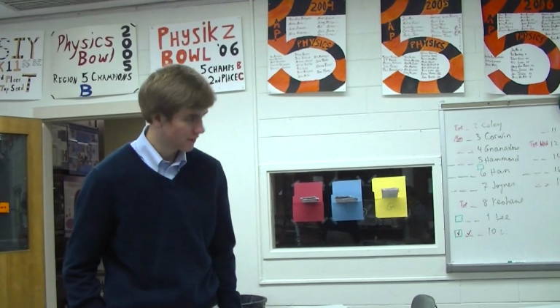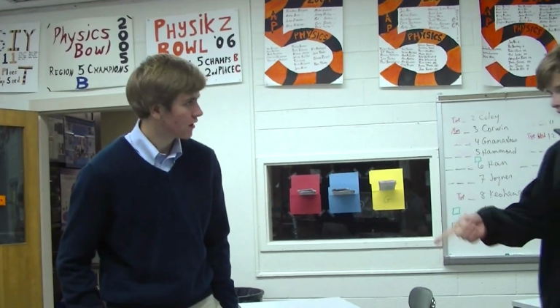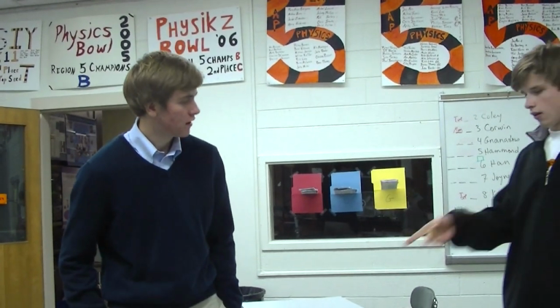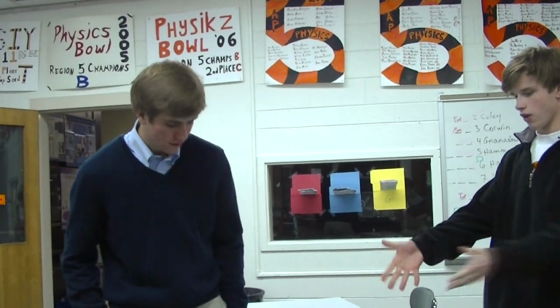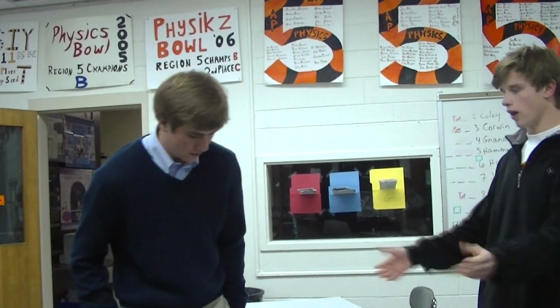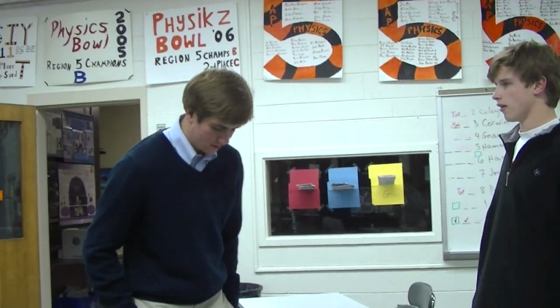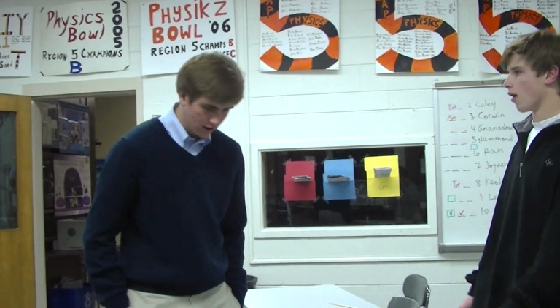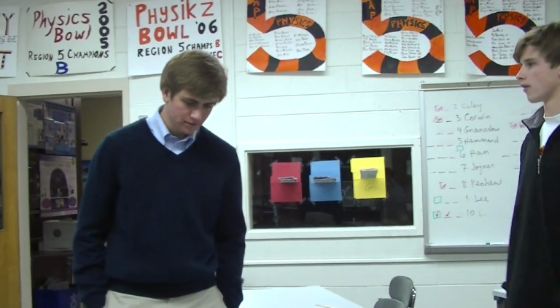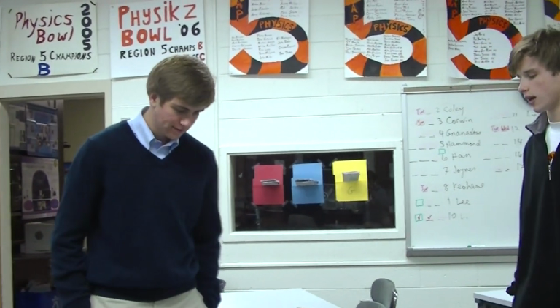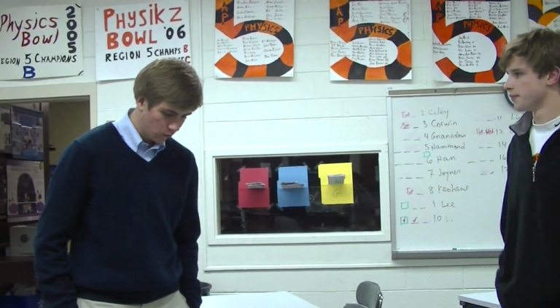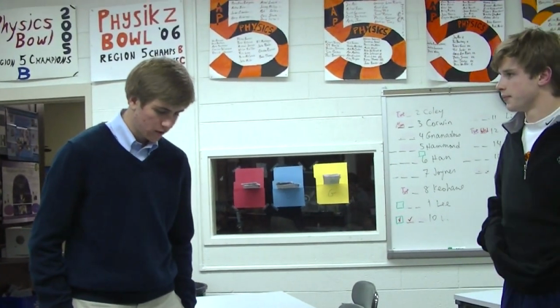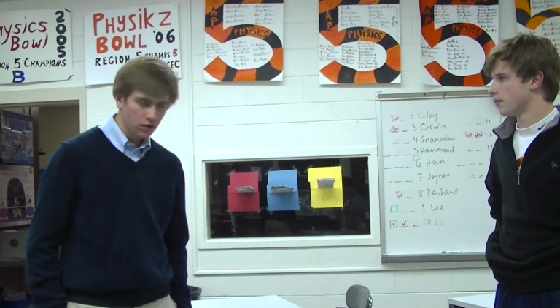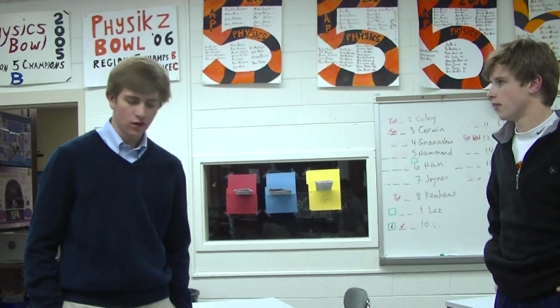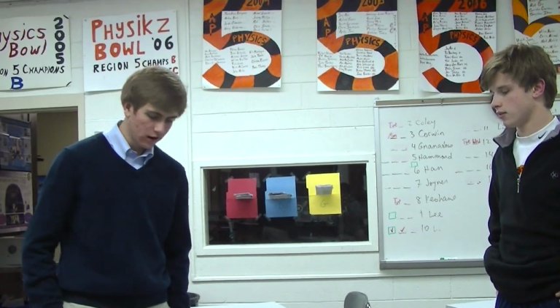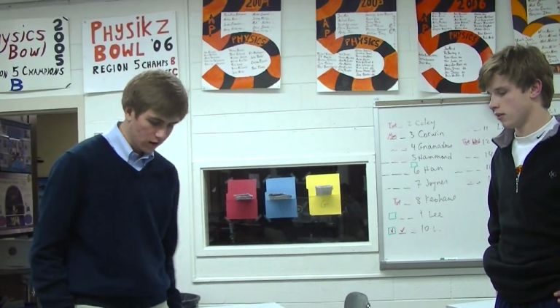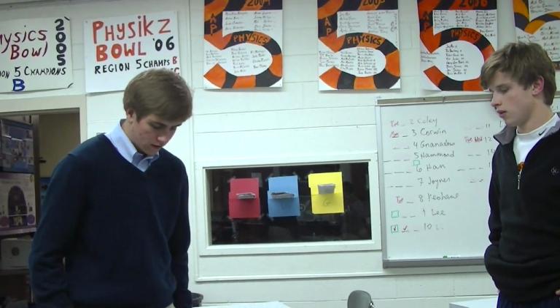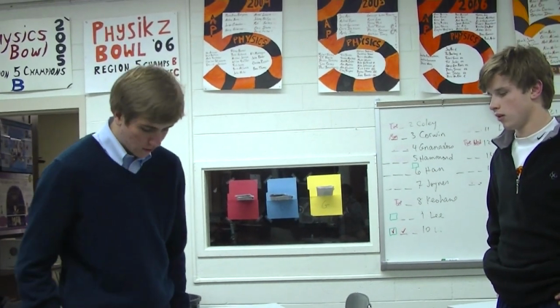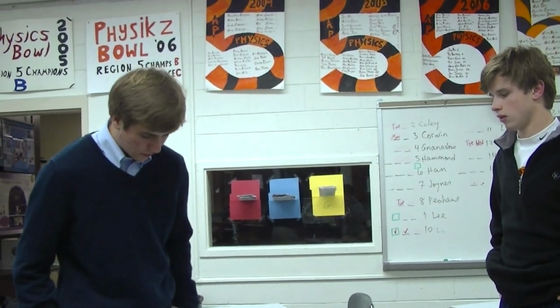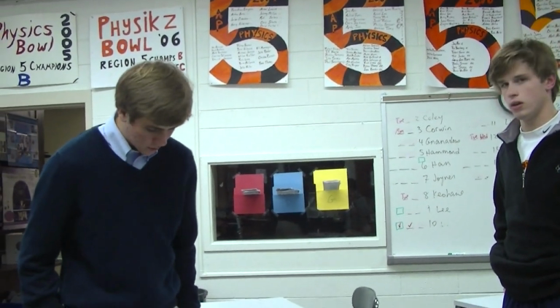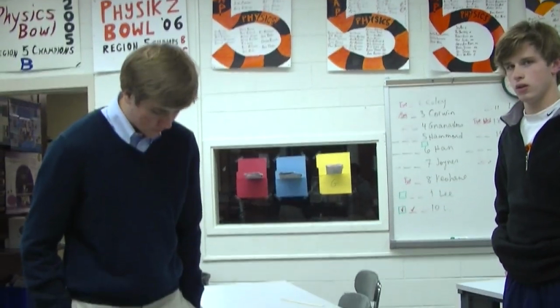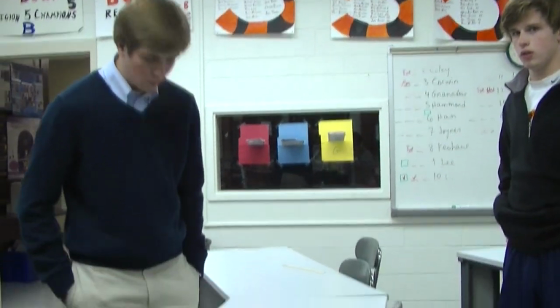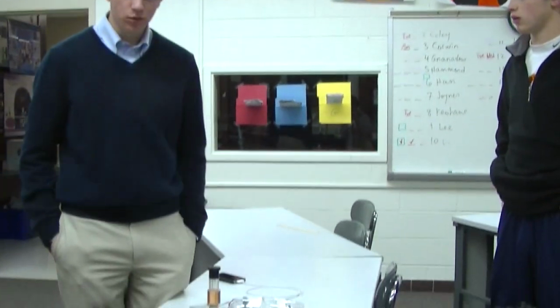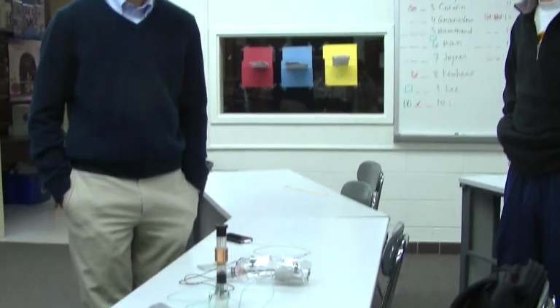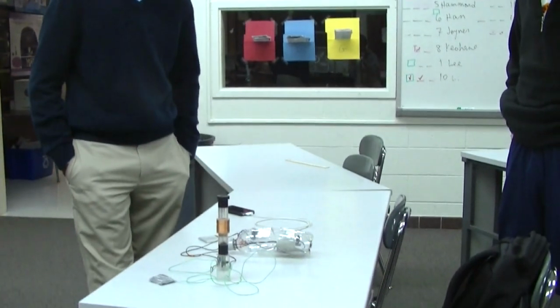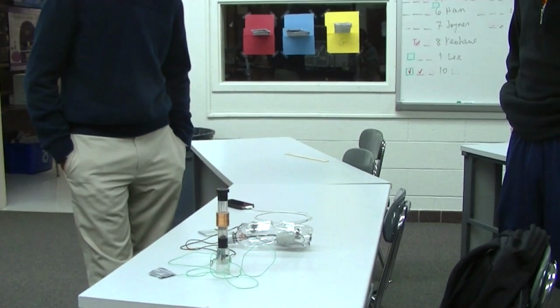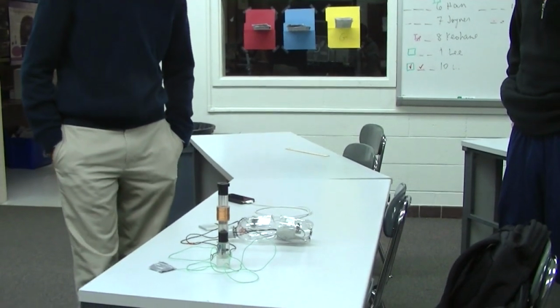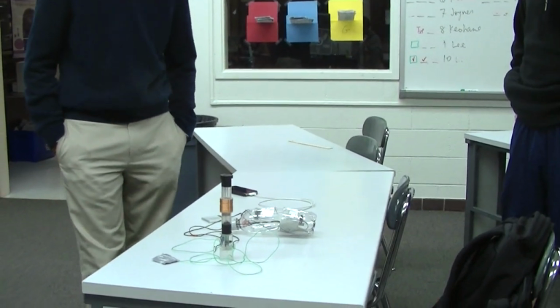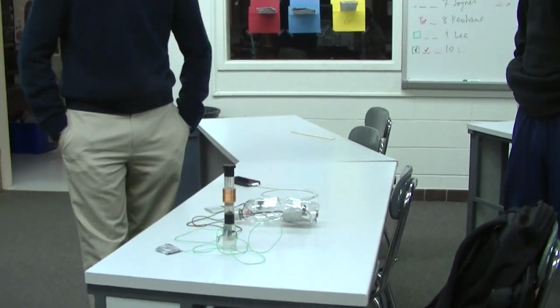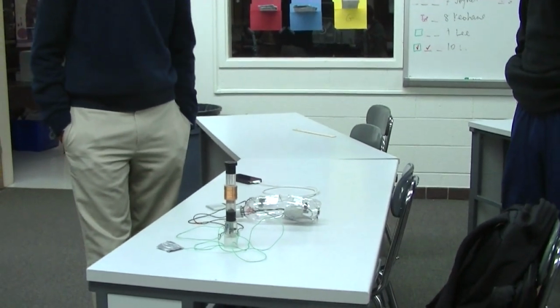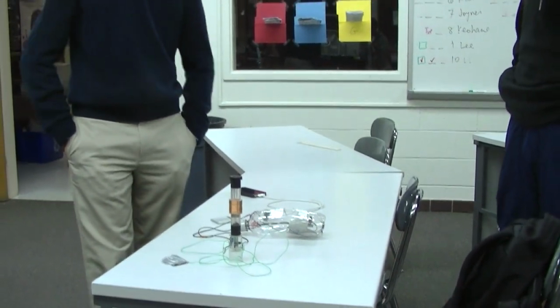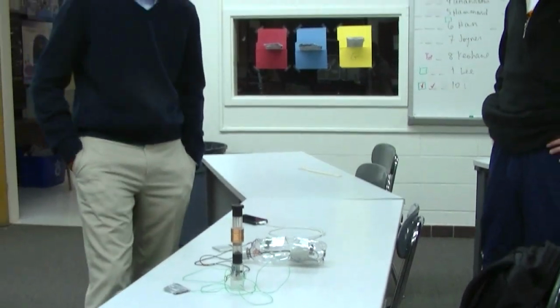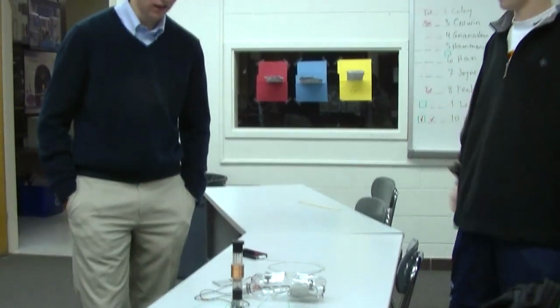And how long did it take you — just for this one? I've been working on this for maybe two months, because I had to solder all the microchips and find the parts to put together, and then had to do a lot of testing and use LabPro, which Woodbury is nice enough to have.